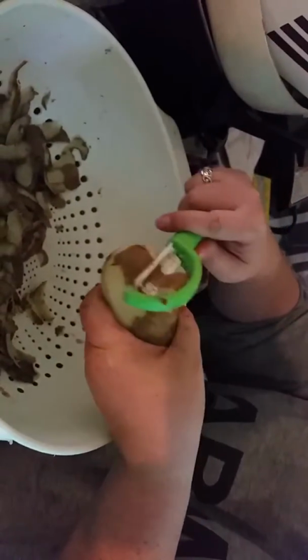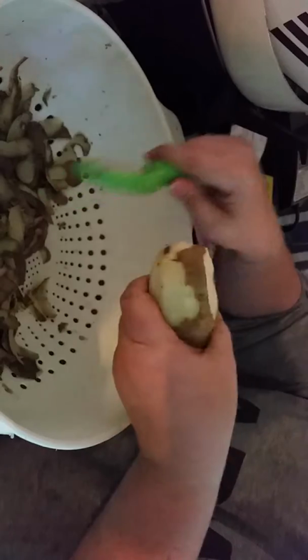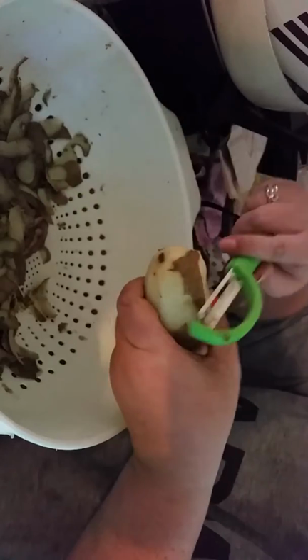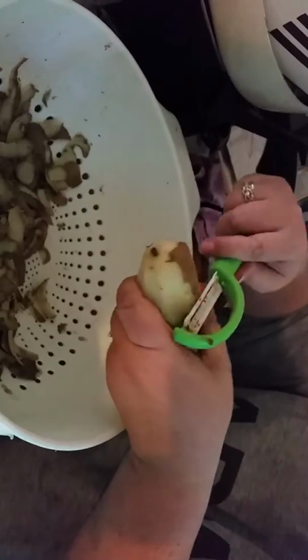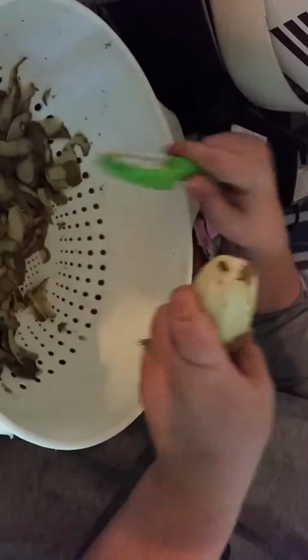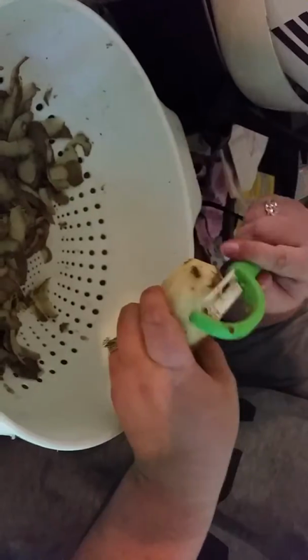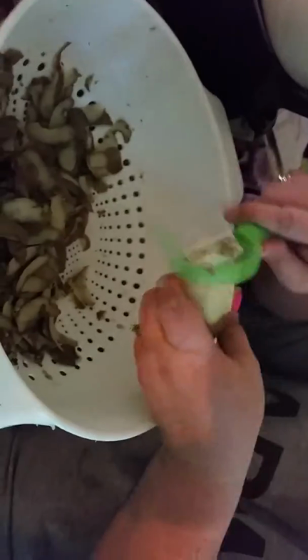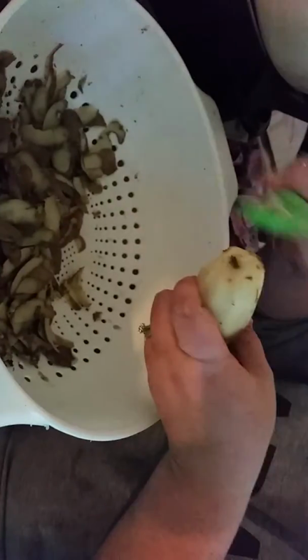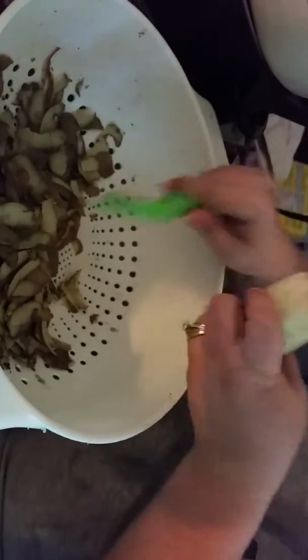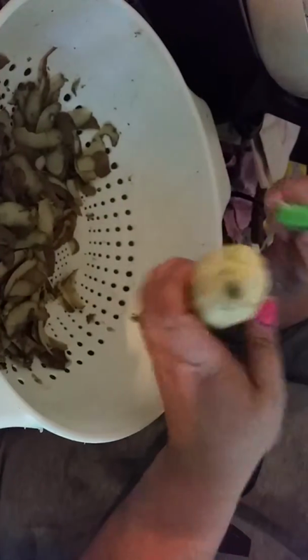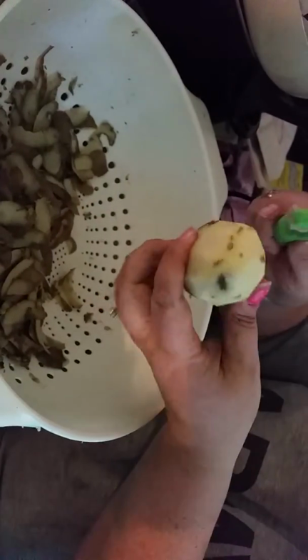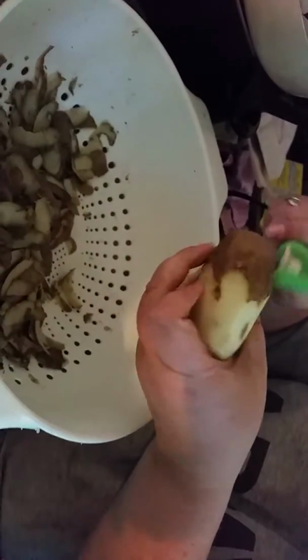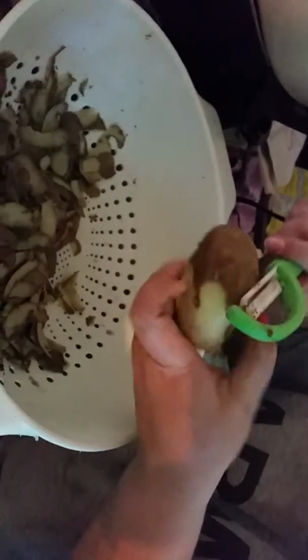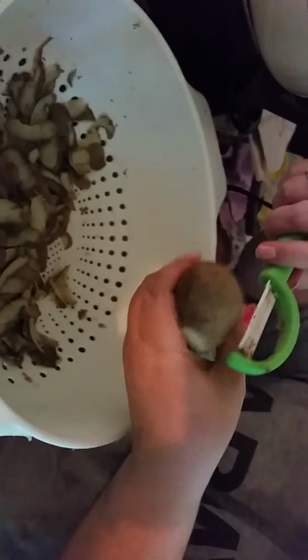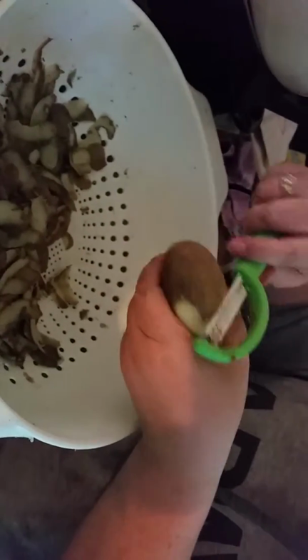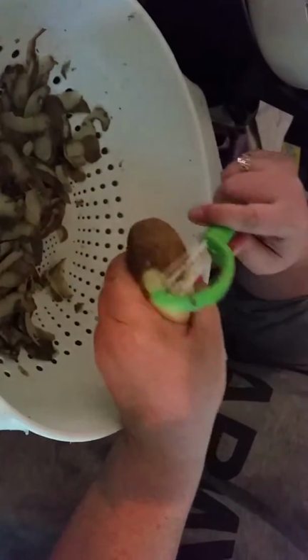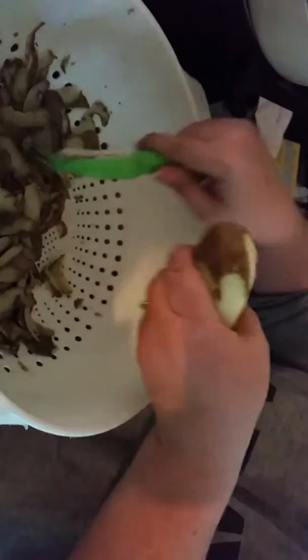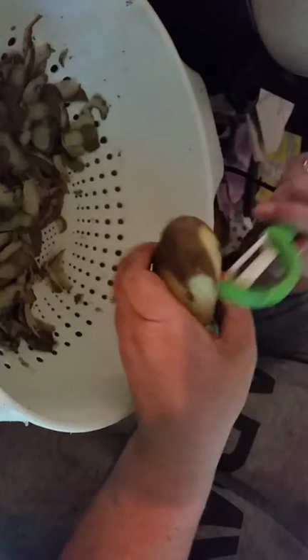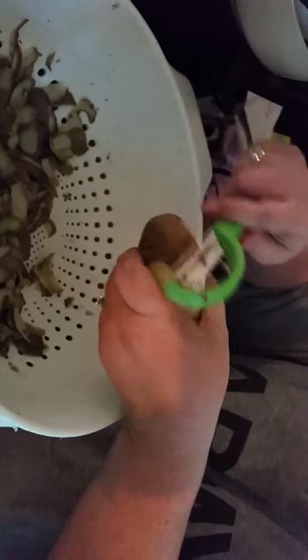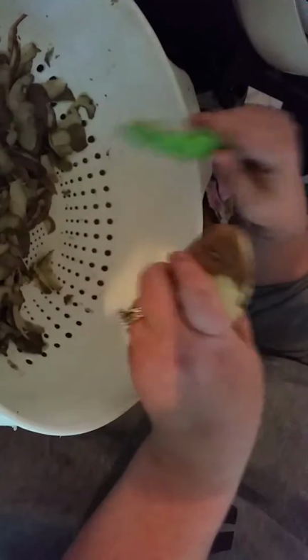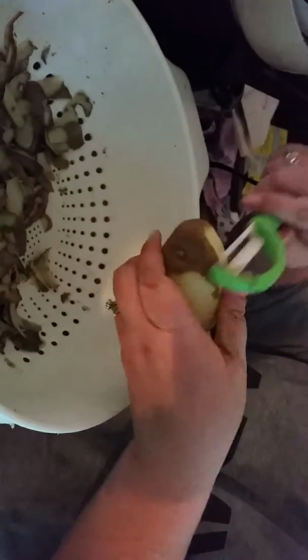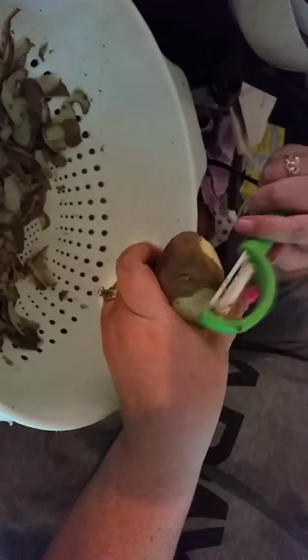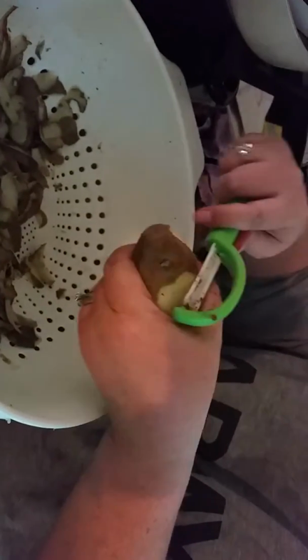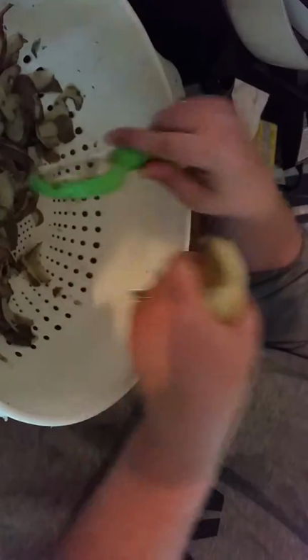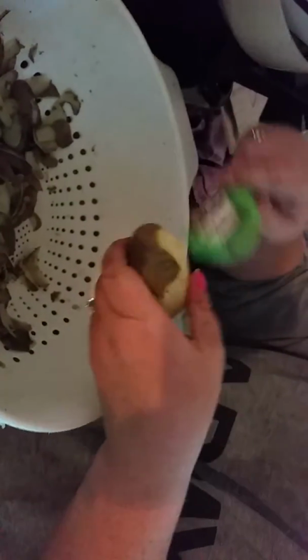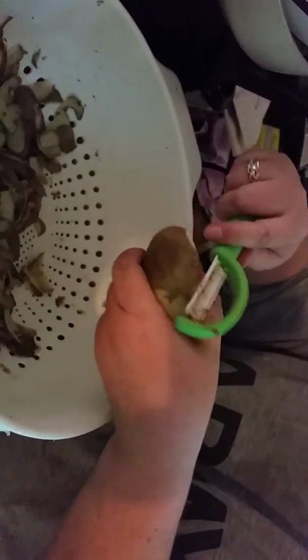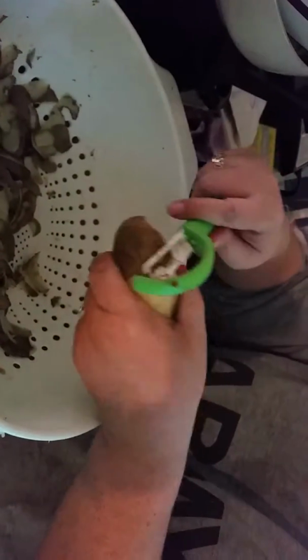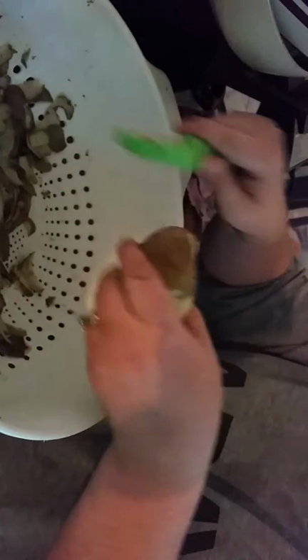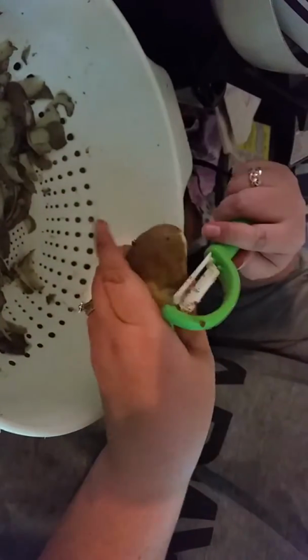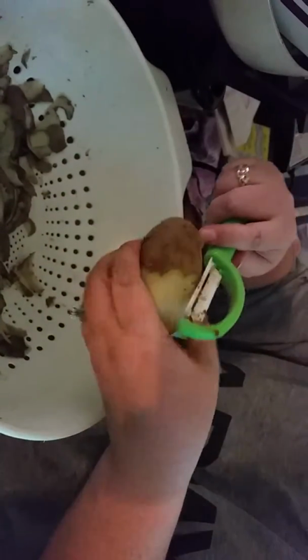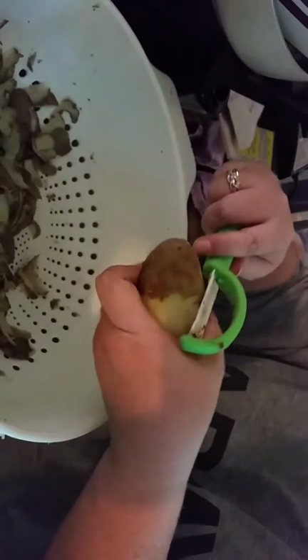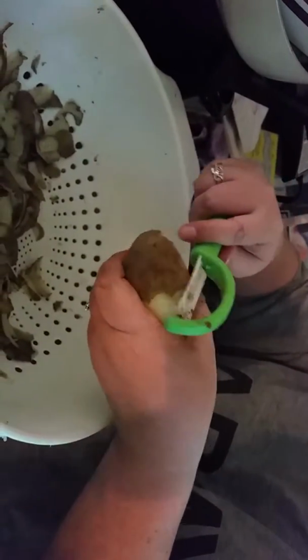I've done about six potatoes so far, and each of them are really smooth just like this.